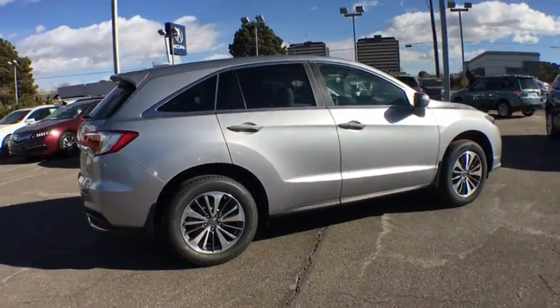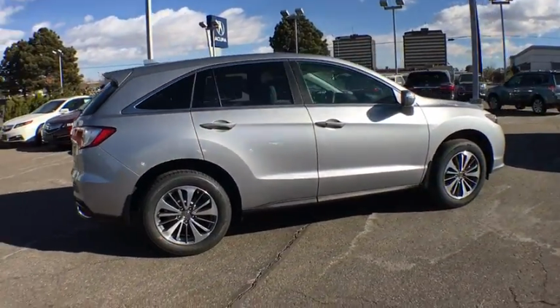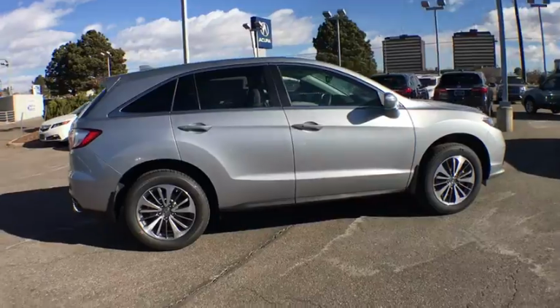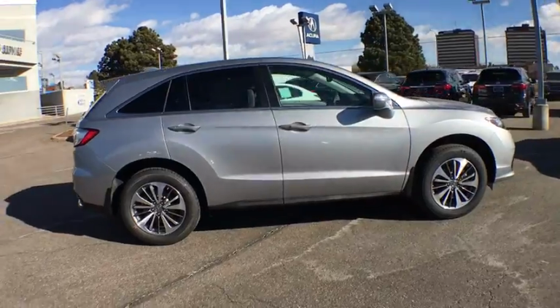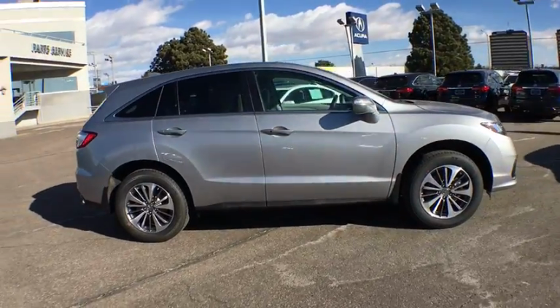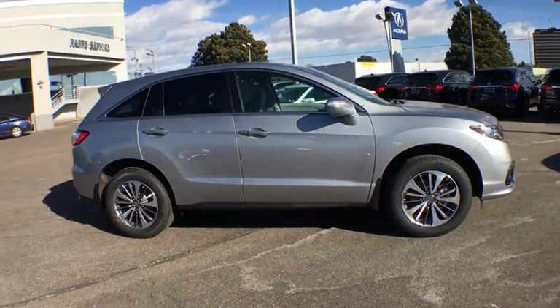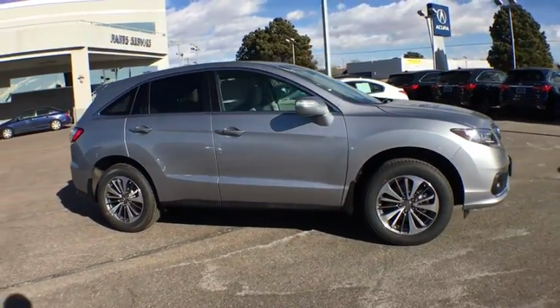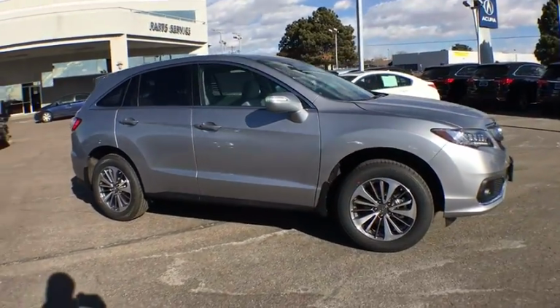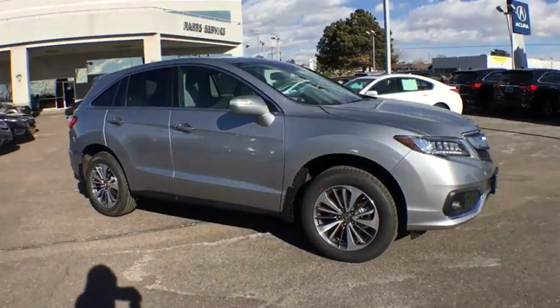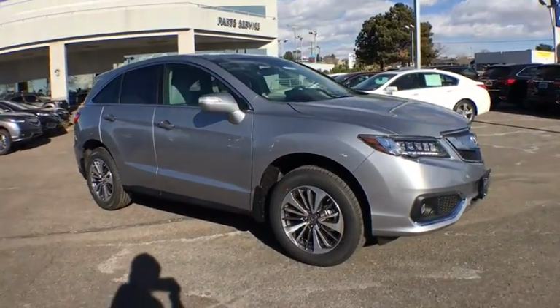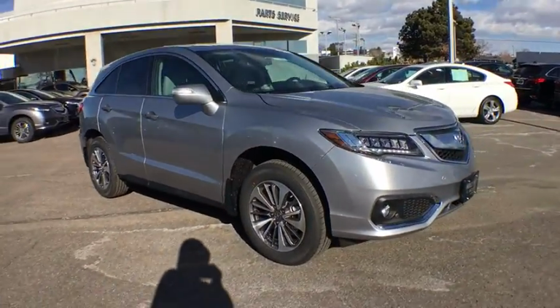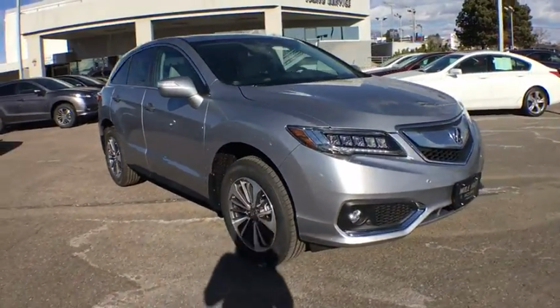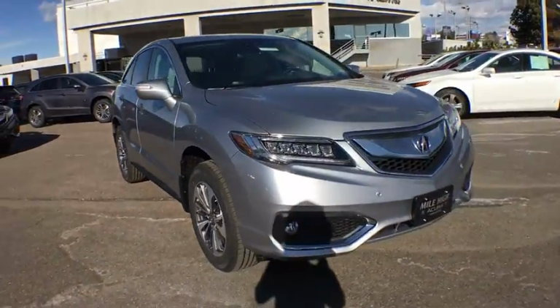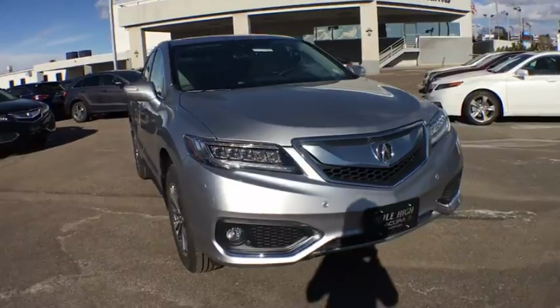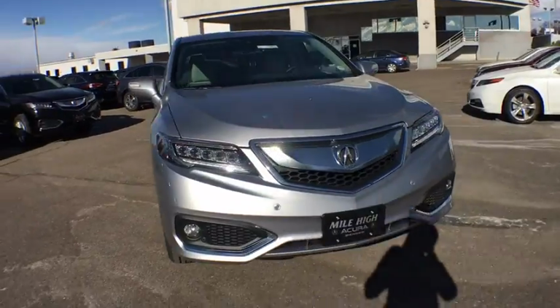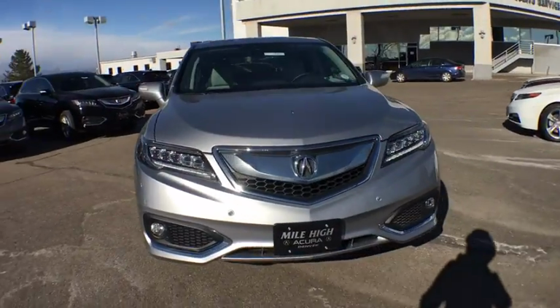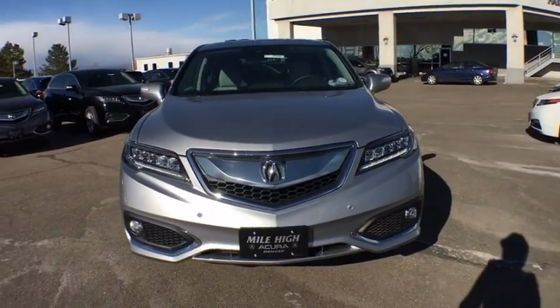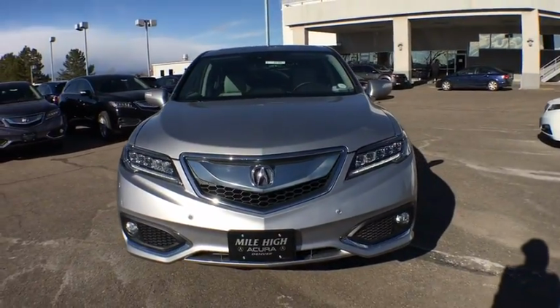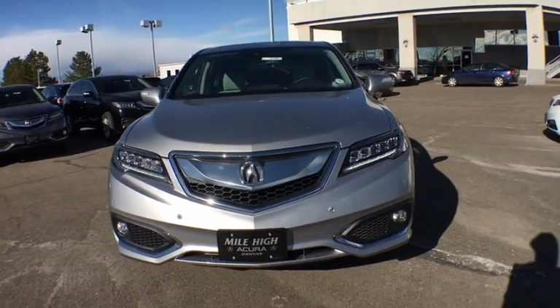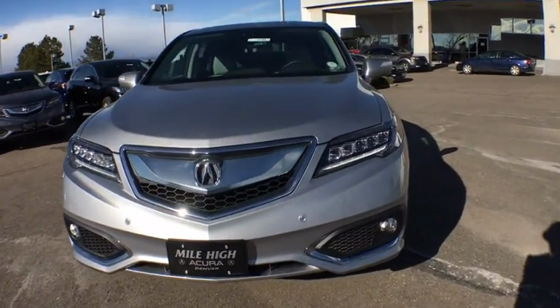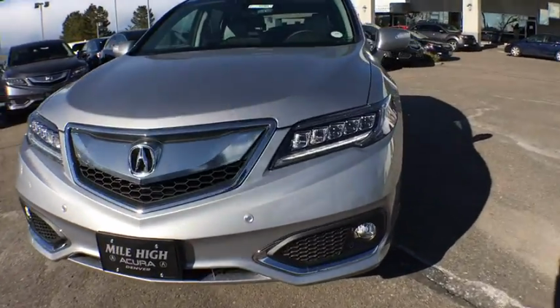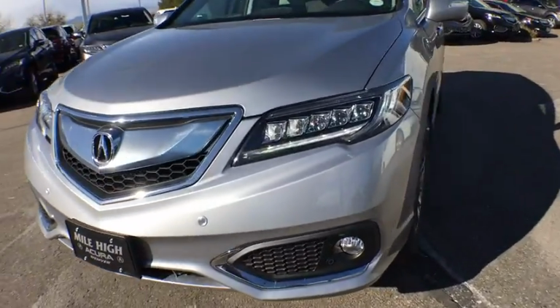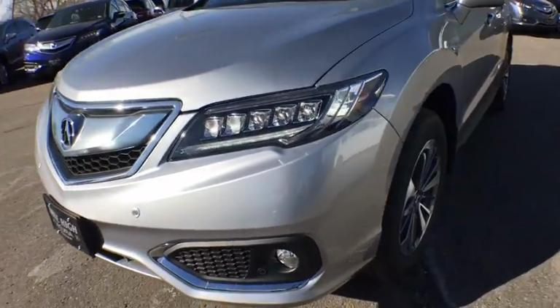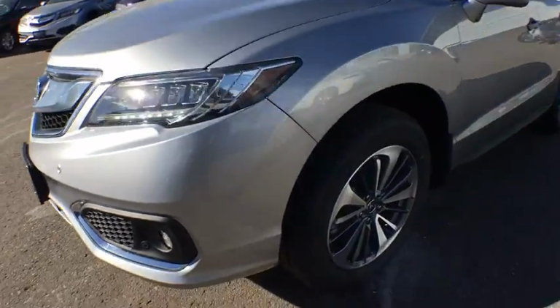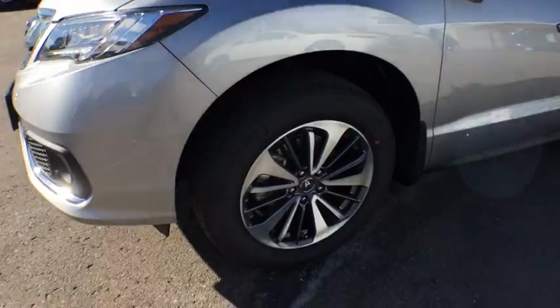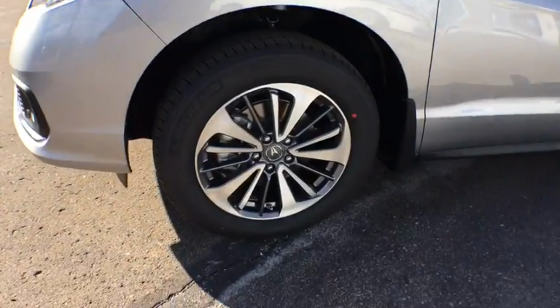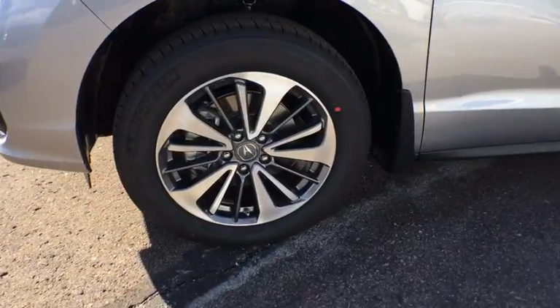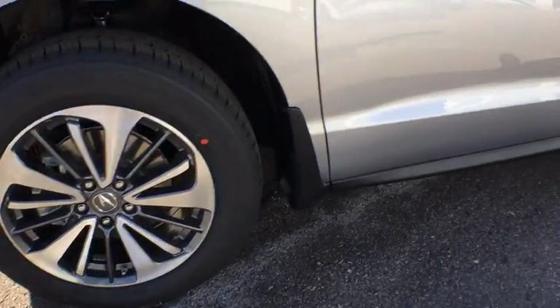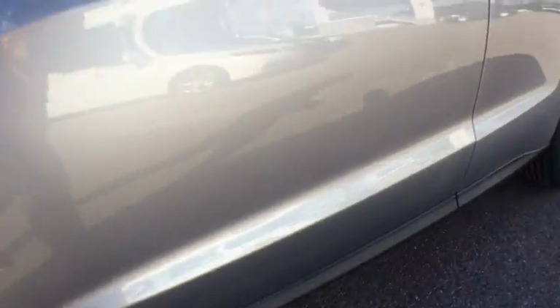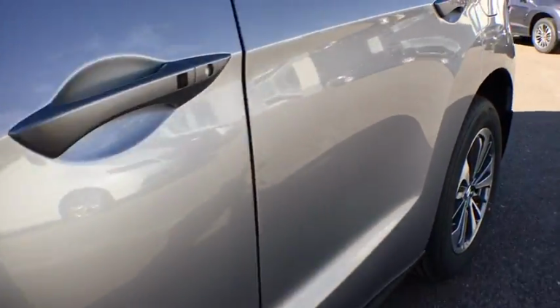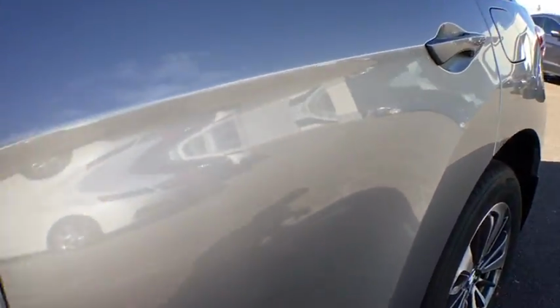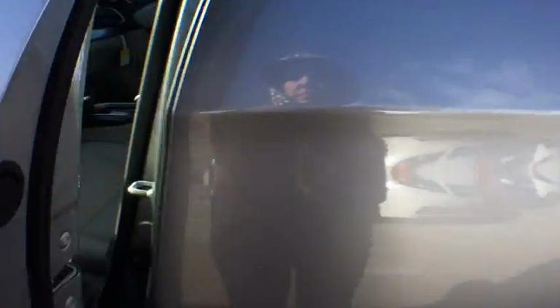Lane departure warning, traction control, stability control, power liftgate, remote engine start, steering wheel audio controls, power passenger seat, keyless entry, navigation system, all-wheel drive, backup camera, anti-lock braking system.